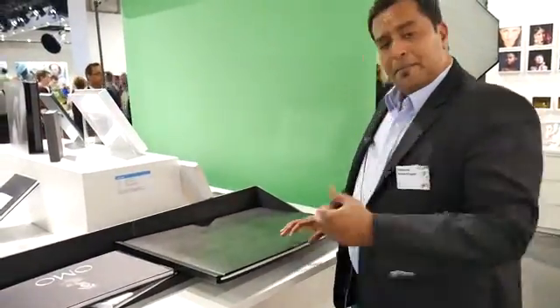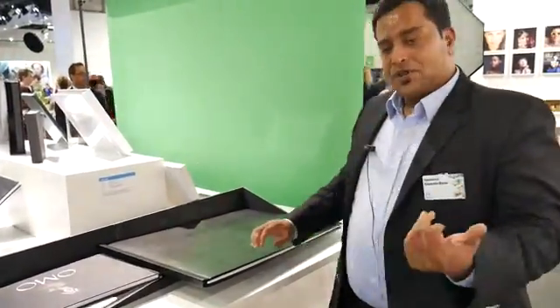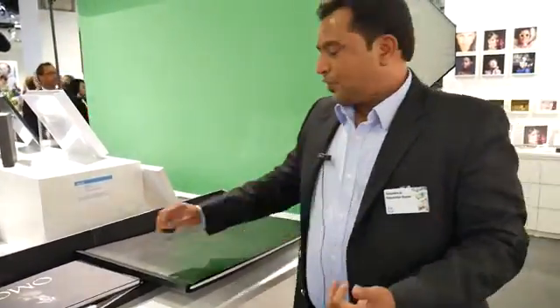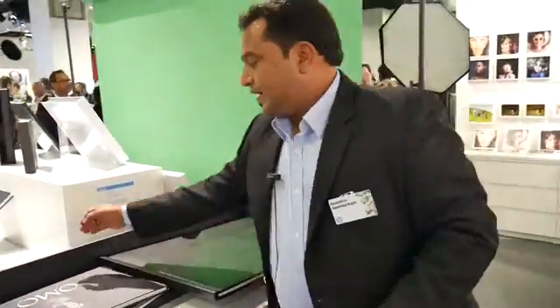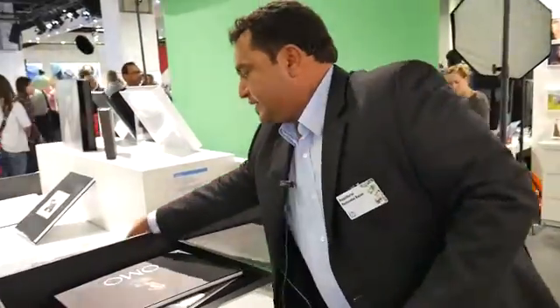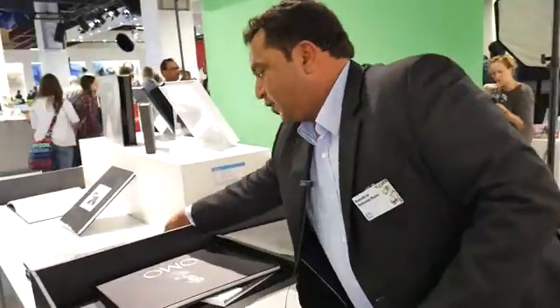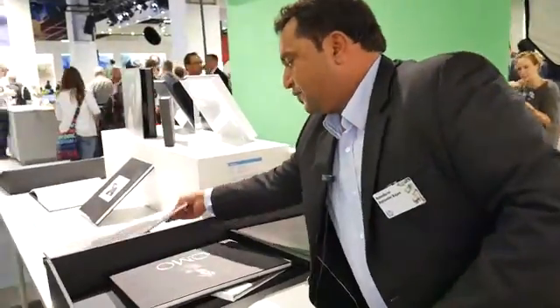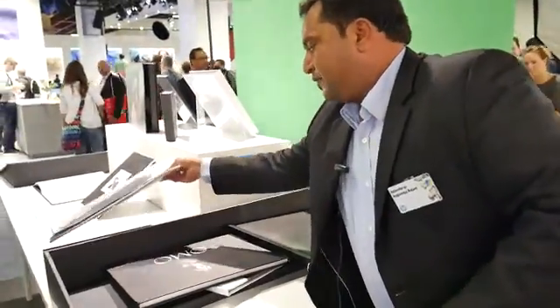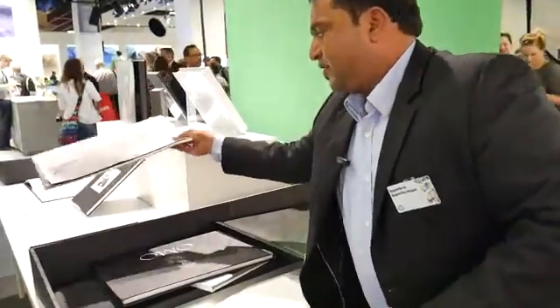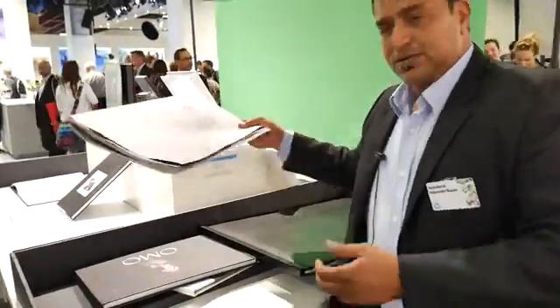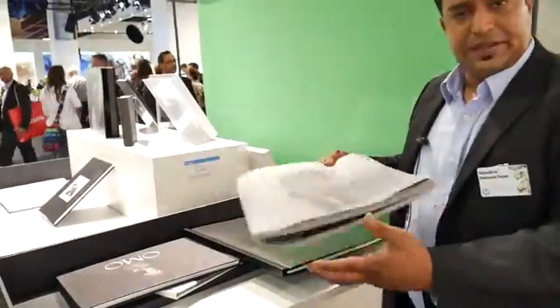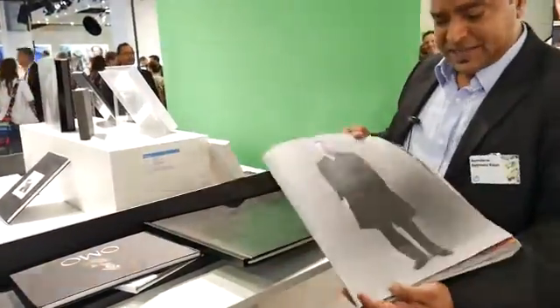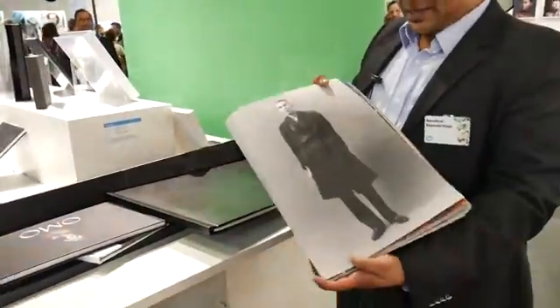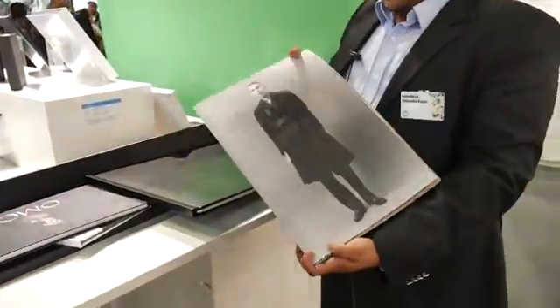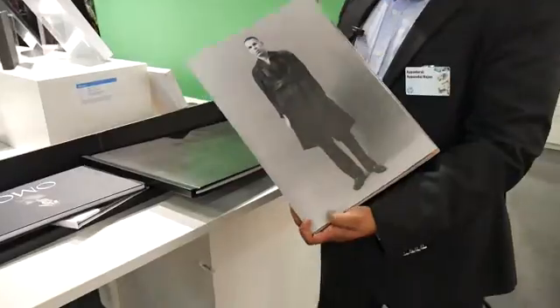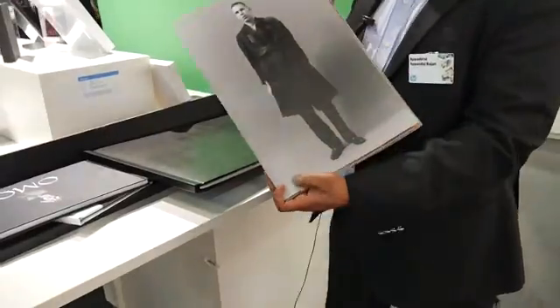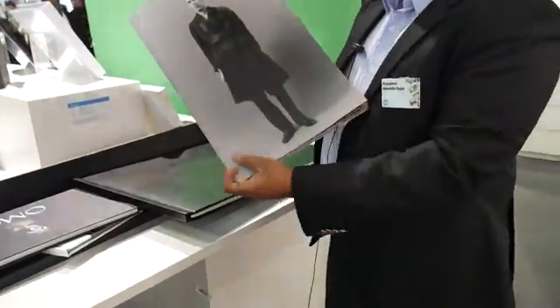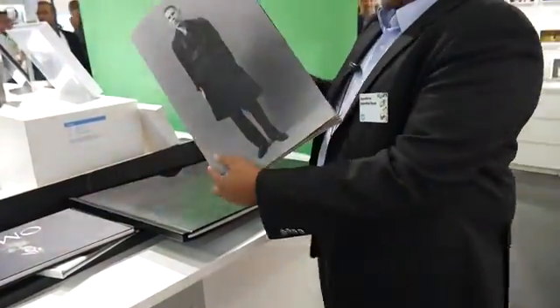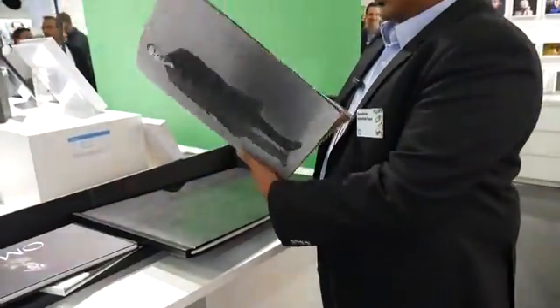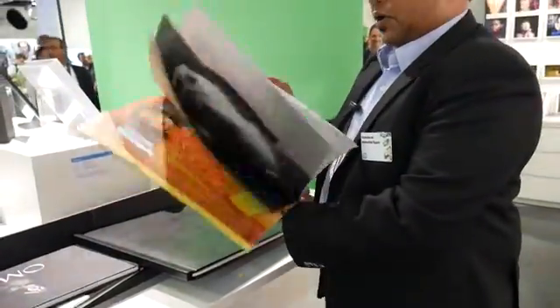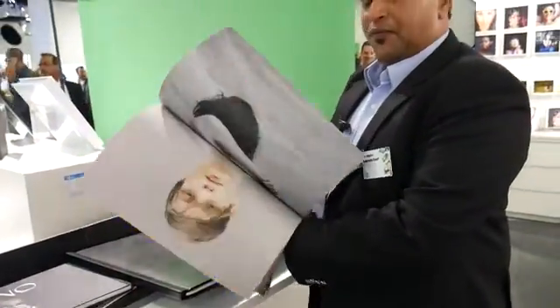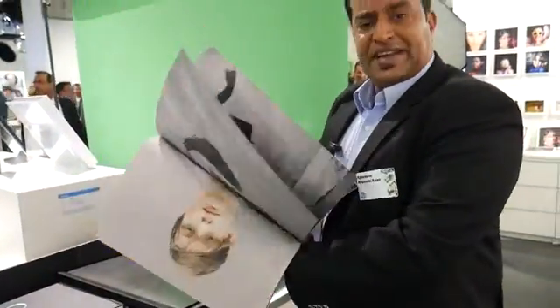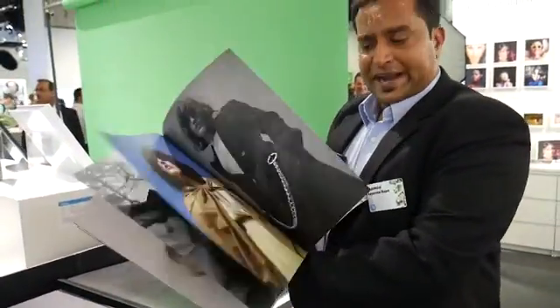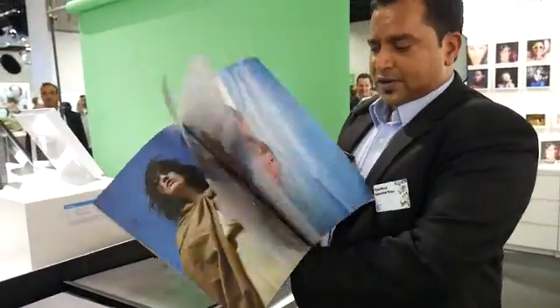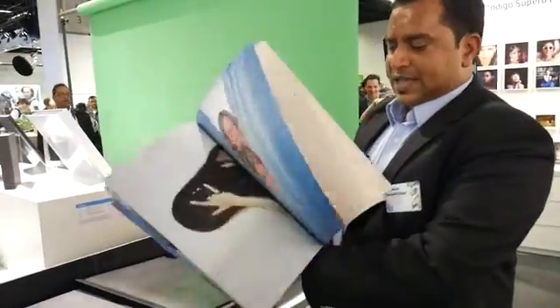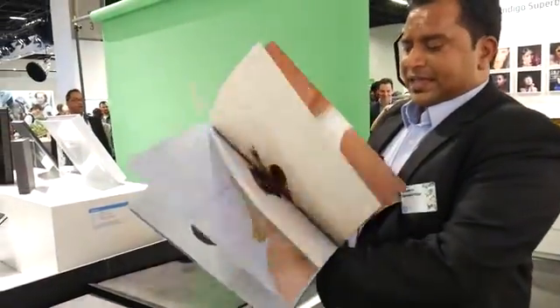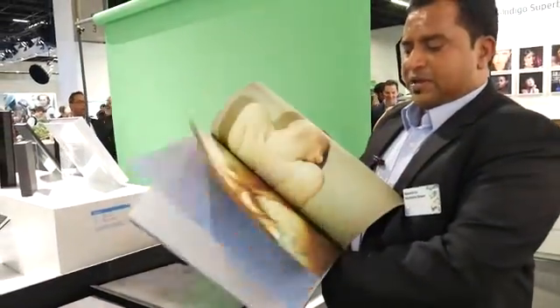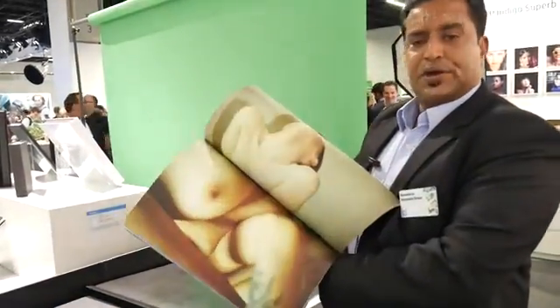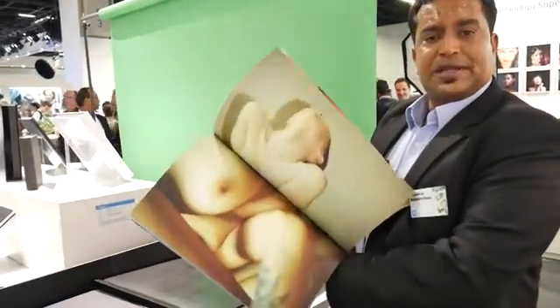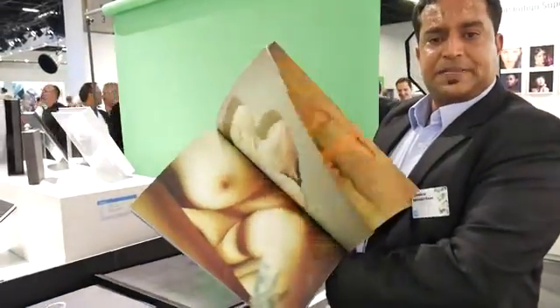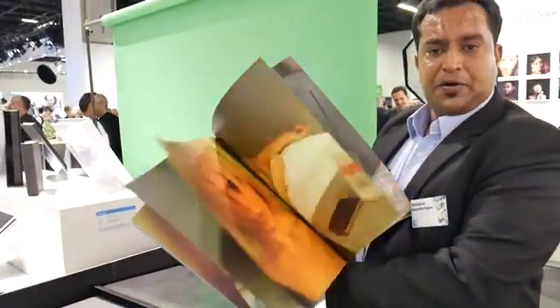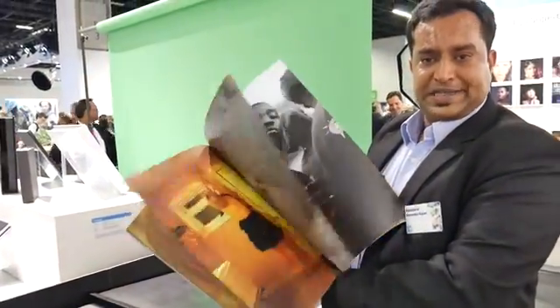Beyond the photography industry, we also work very closely with the fashion industry. These are superb fashion catalogs that have been produced on the HP Indigo presses.